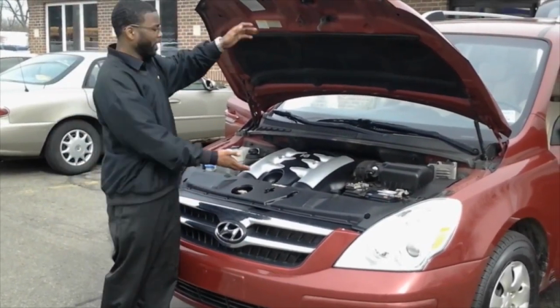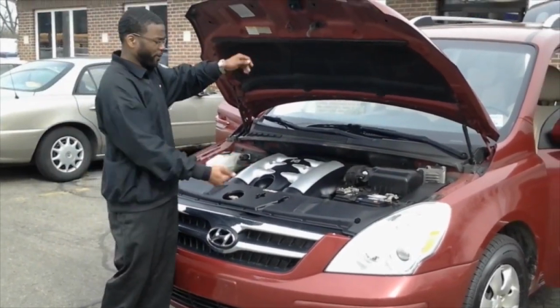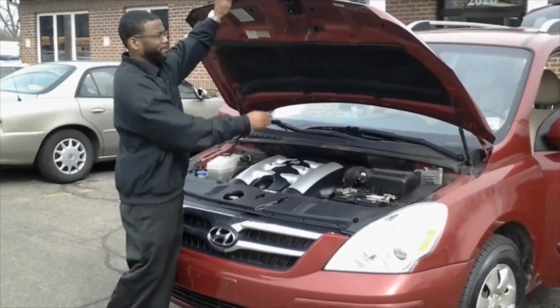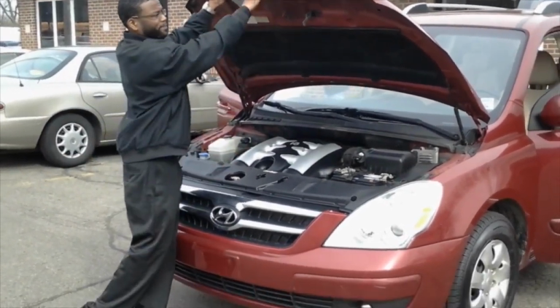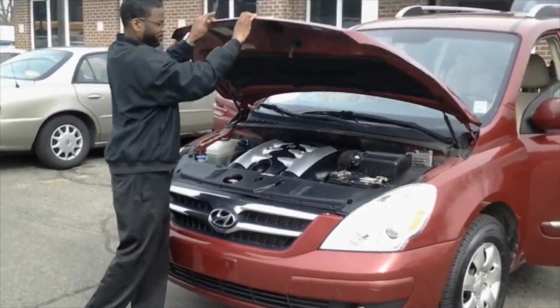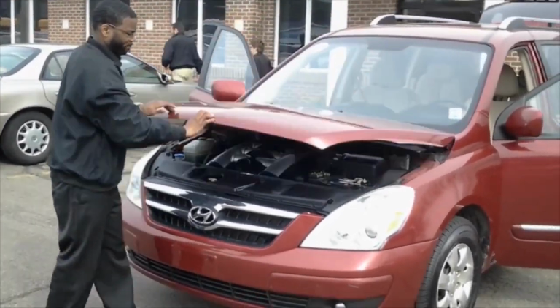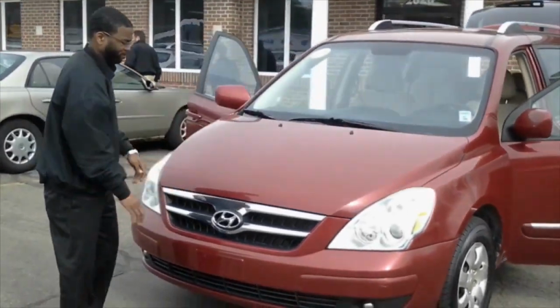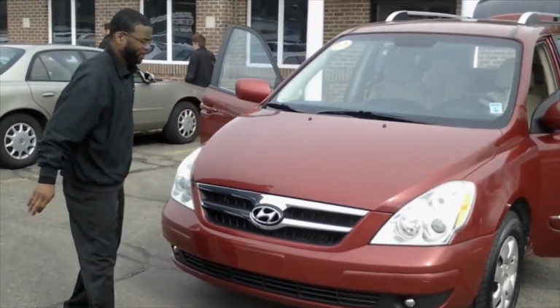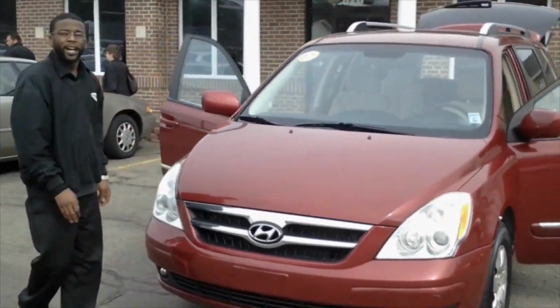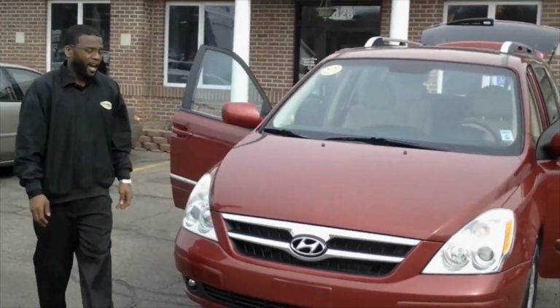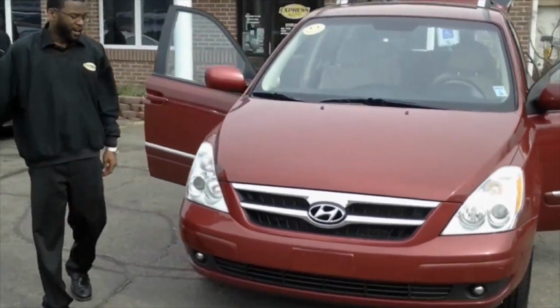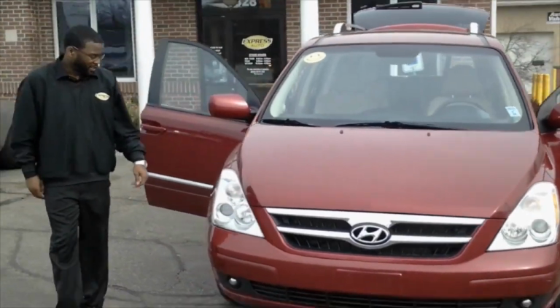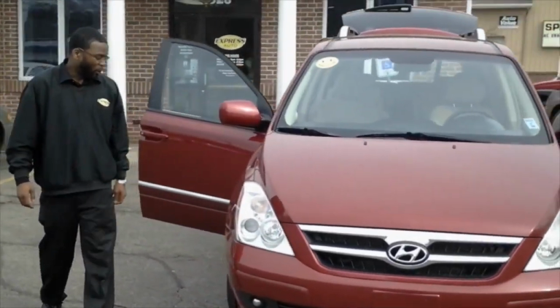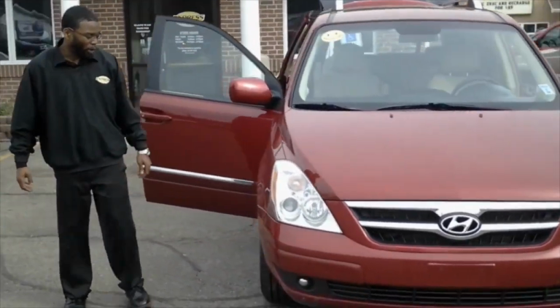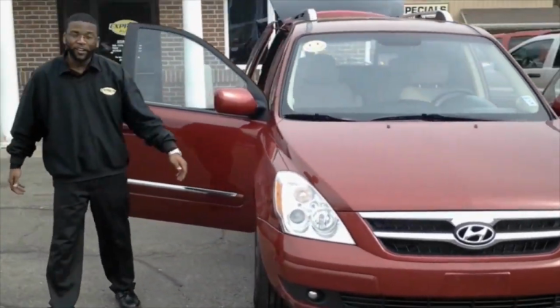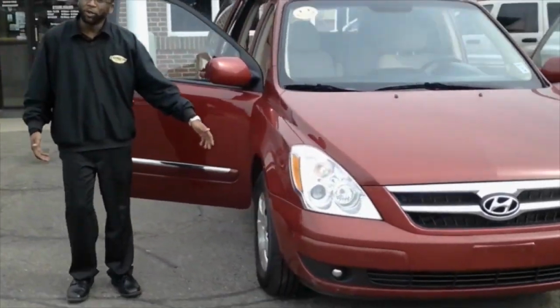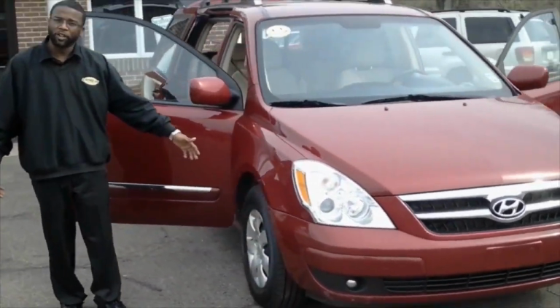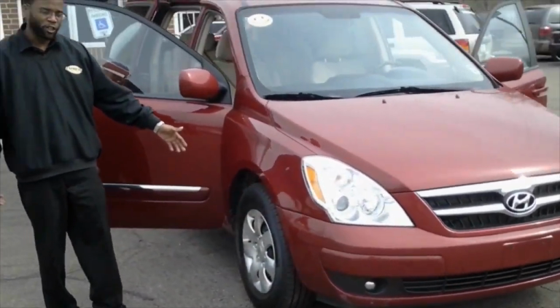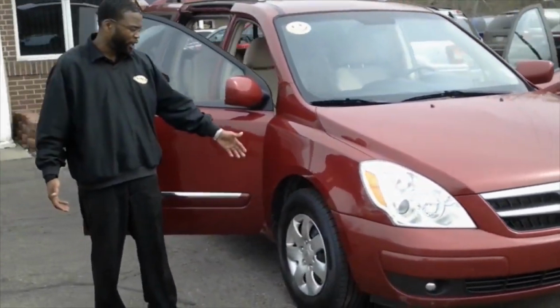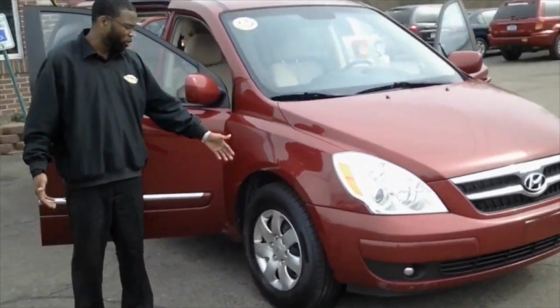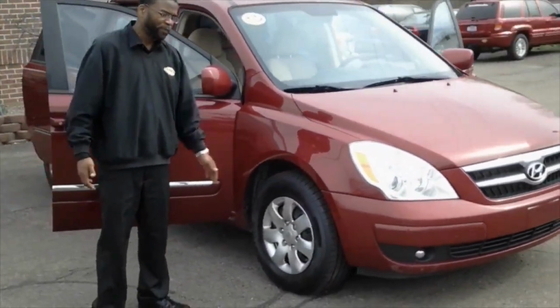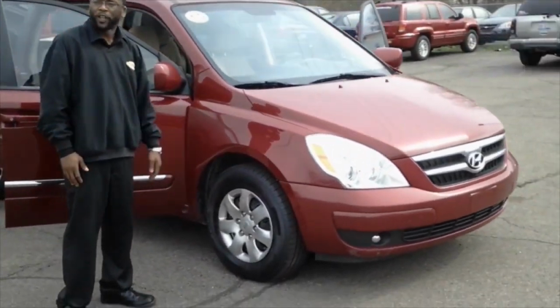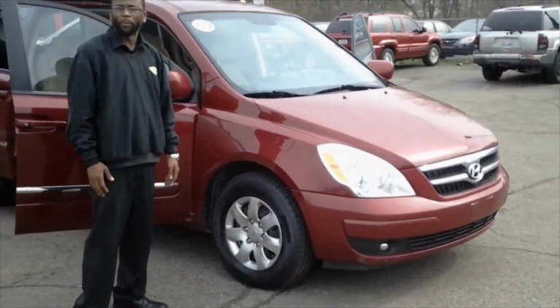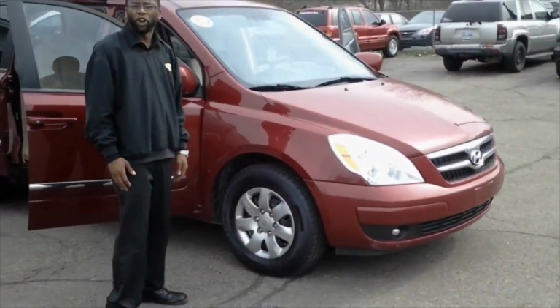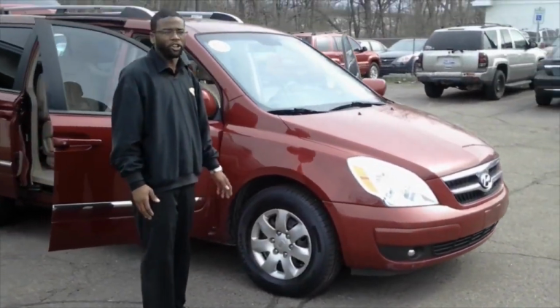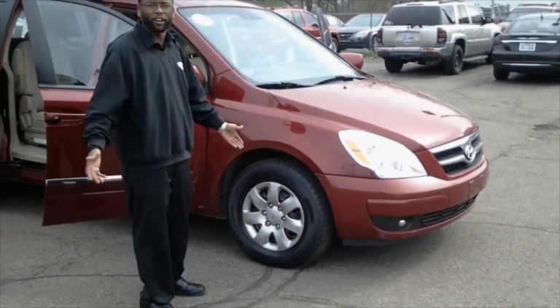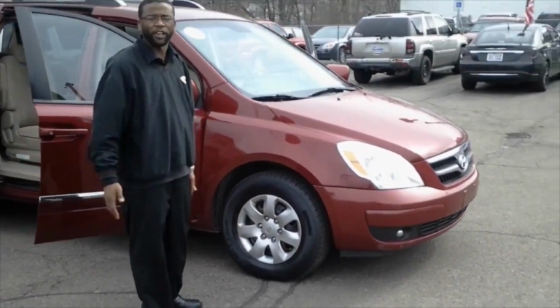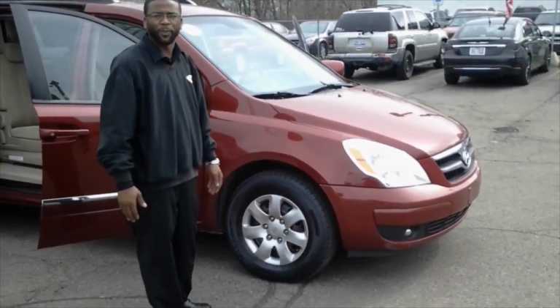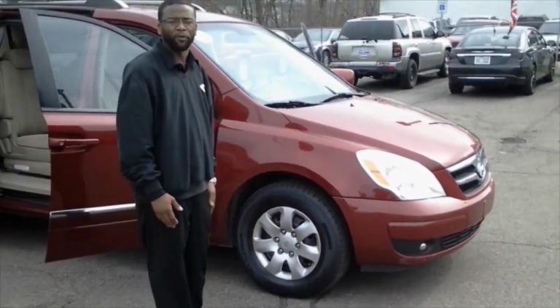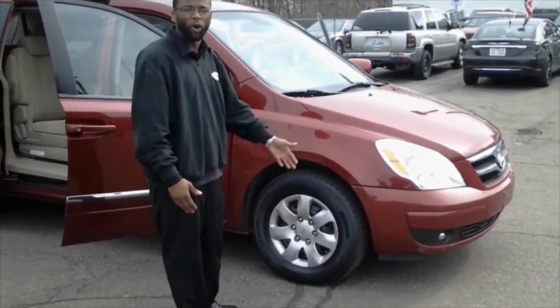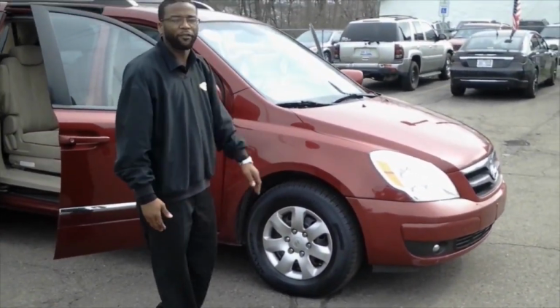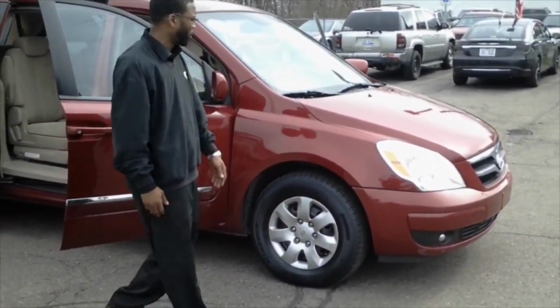Clean, right? I'm going to point out the nice new tires on each of our vehicles, which are all put on as part of our standard safety inspection before they go on the lot for sale.